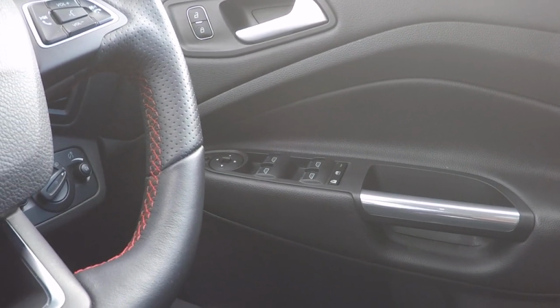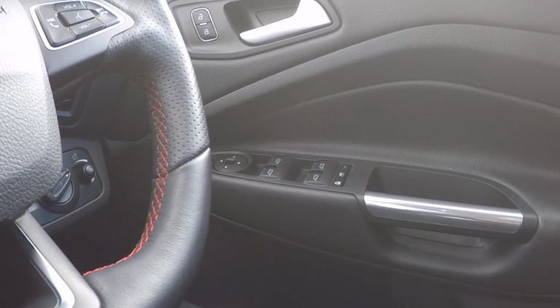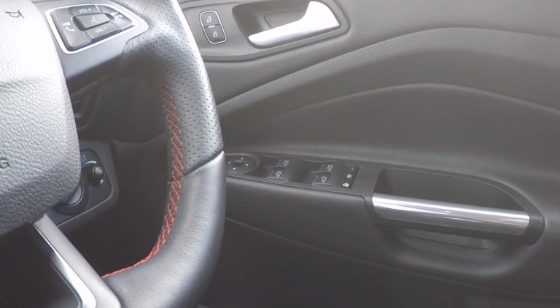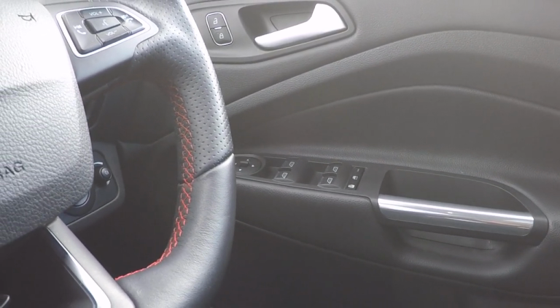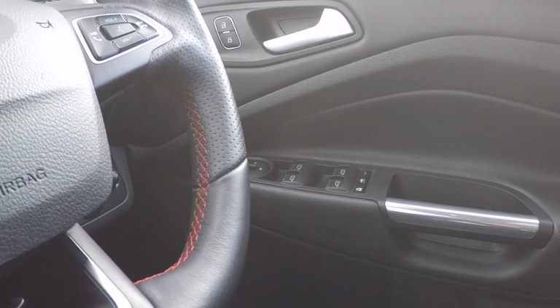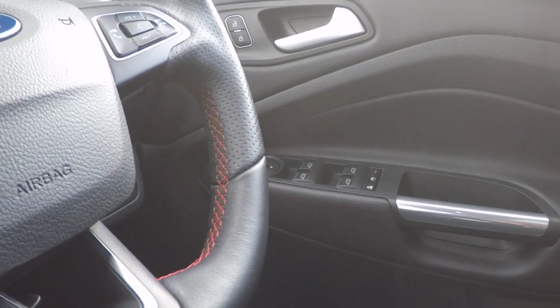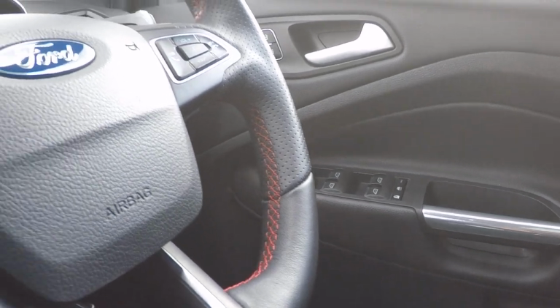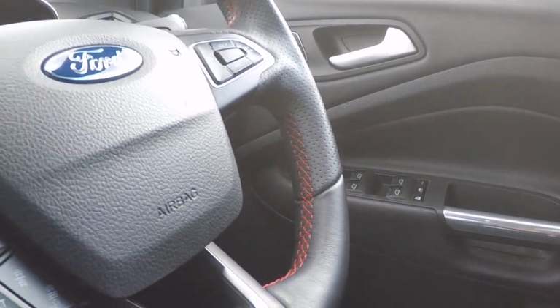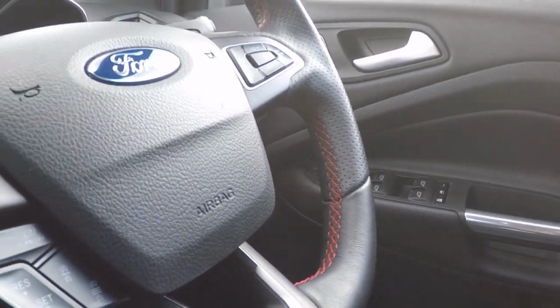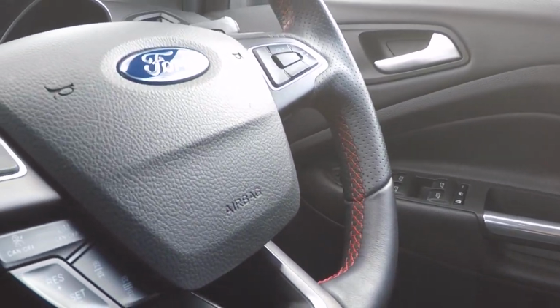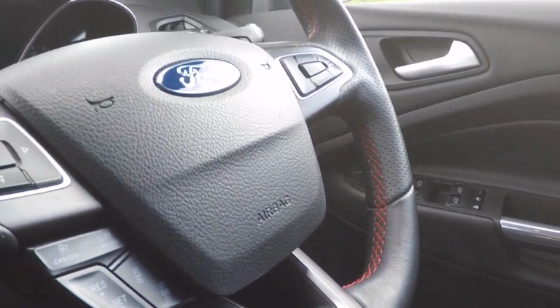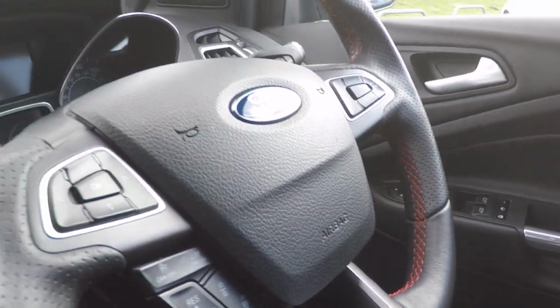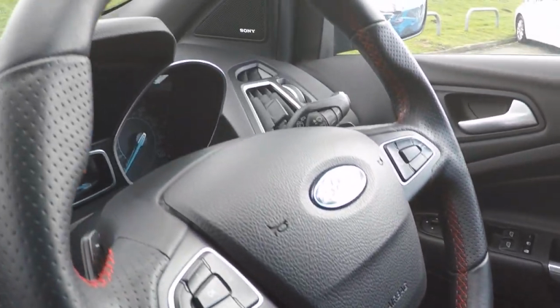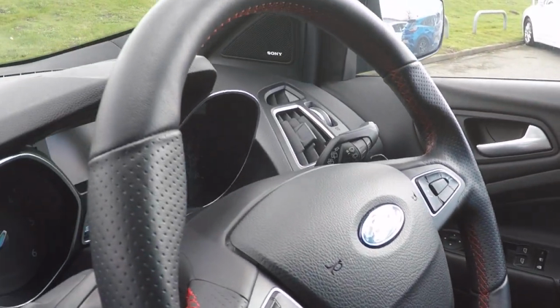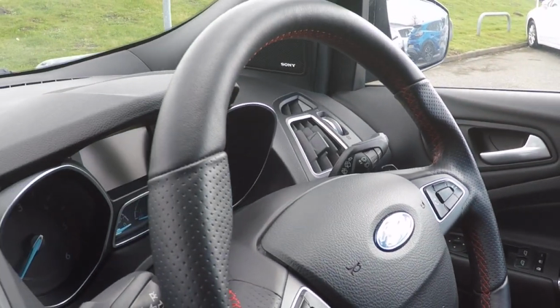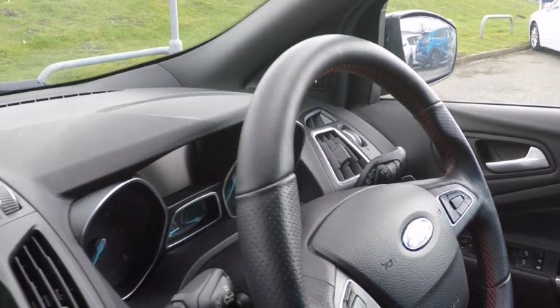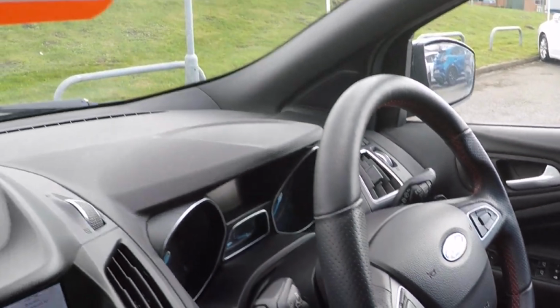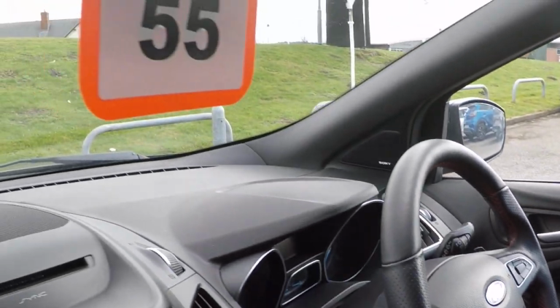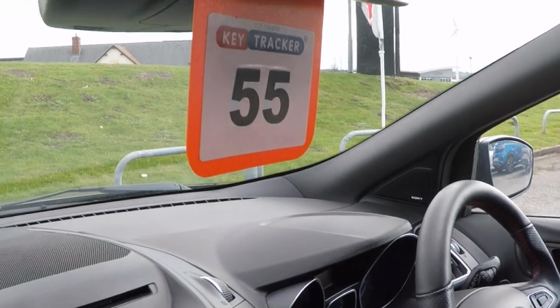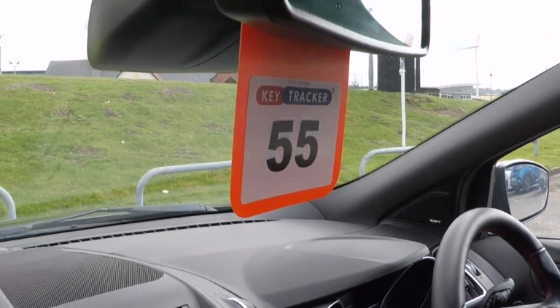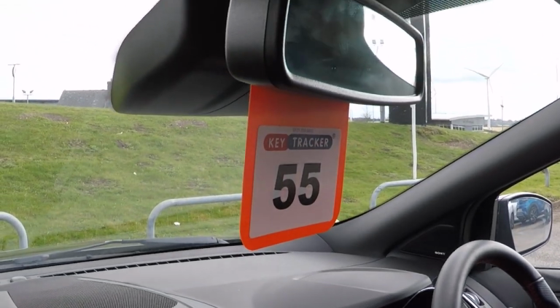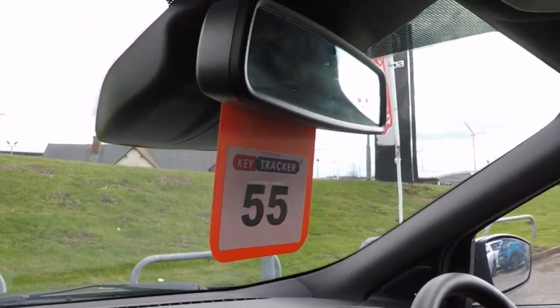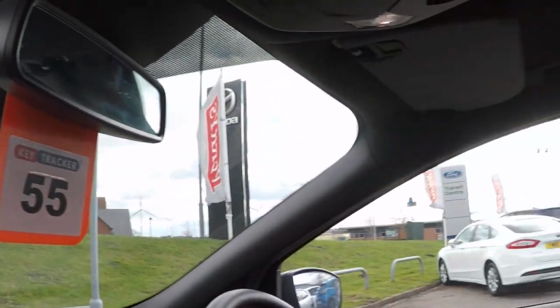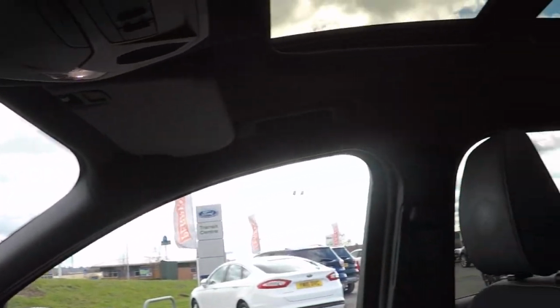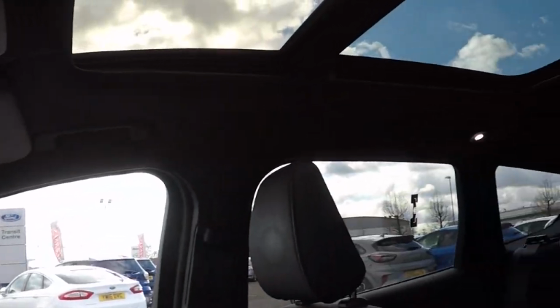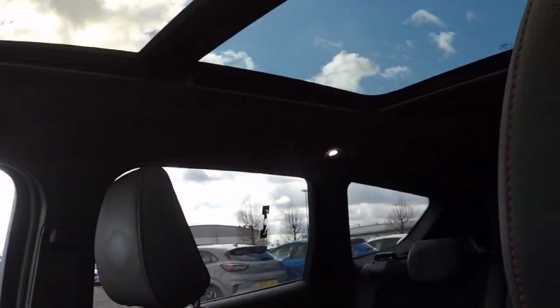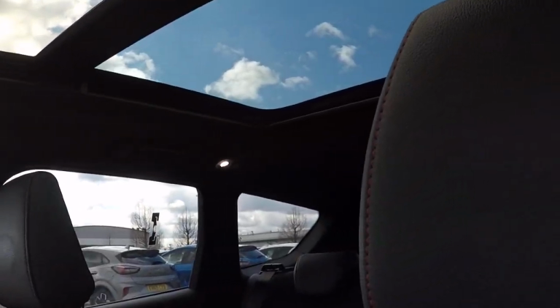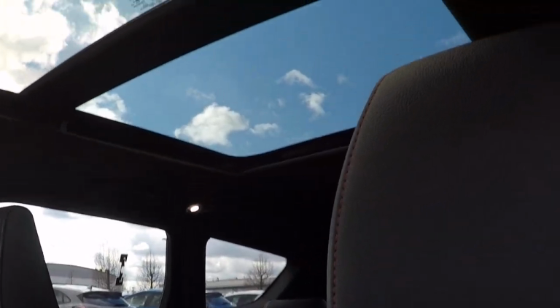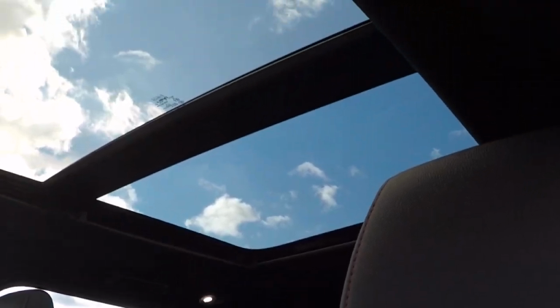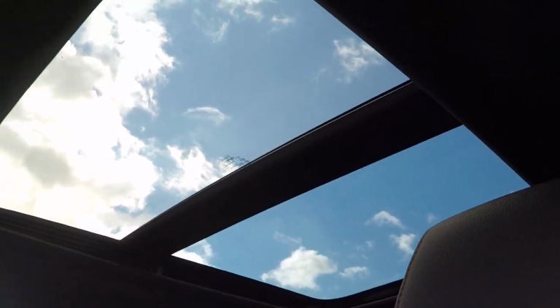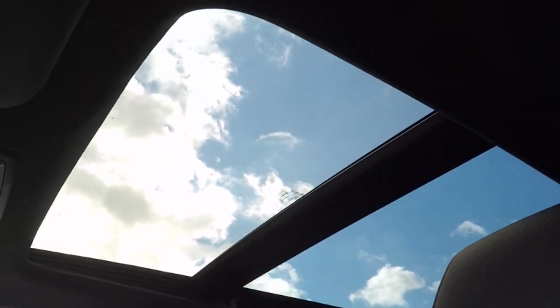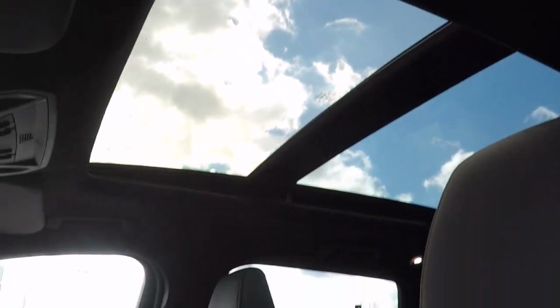Electronic door mirror adjustments, Sony stereo system, automatic lights, automatic rain sensing wipers, auto dimming rear view mirror, and last but not least, this absolutely huge stunning panoramic roof.